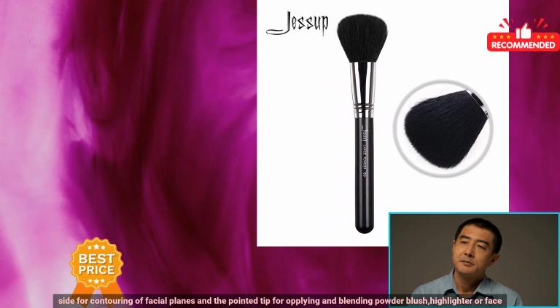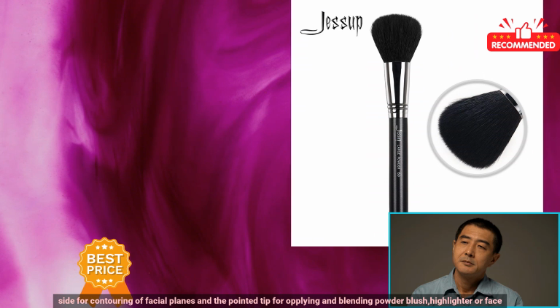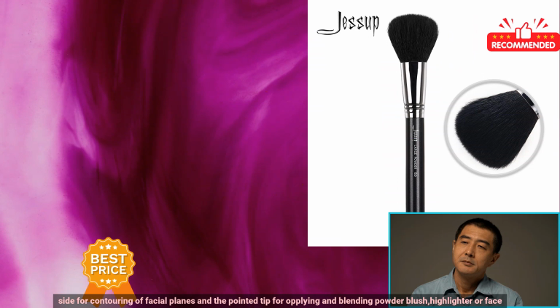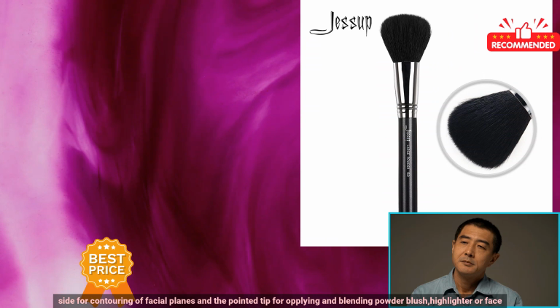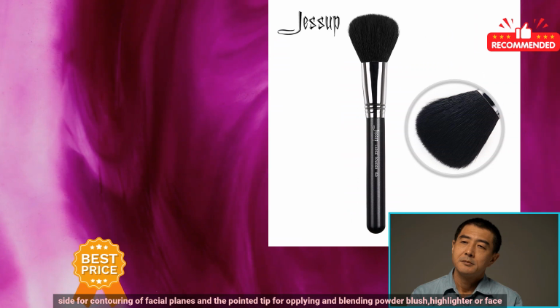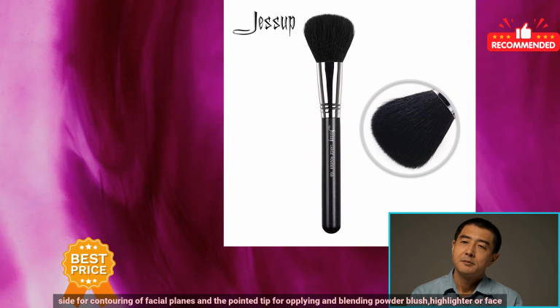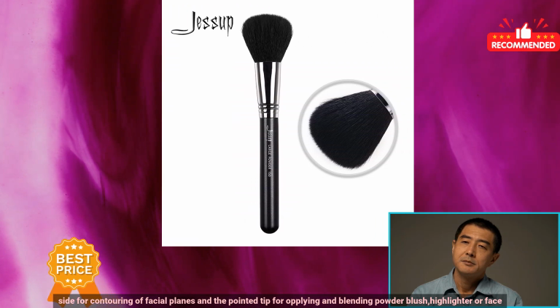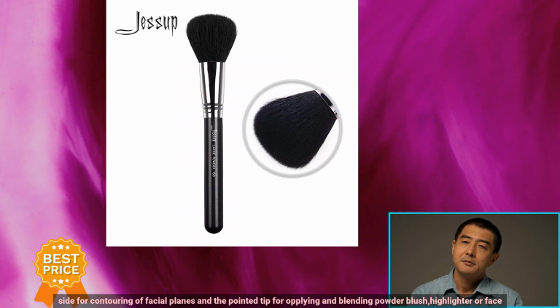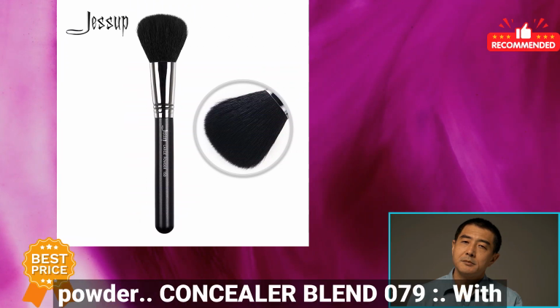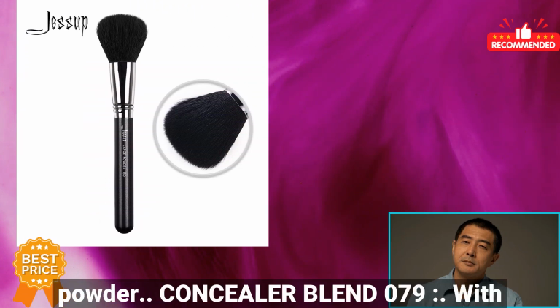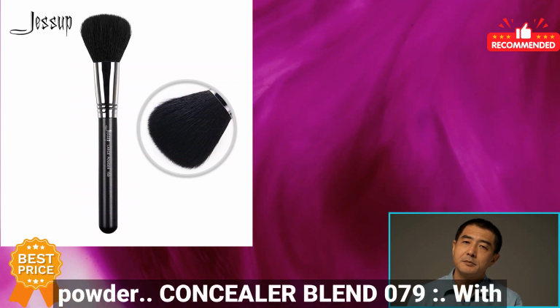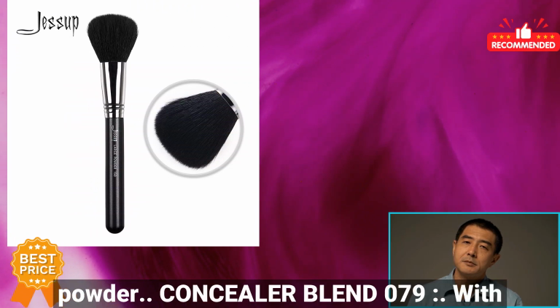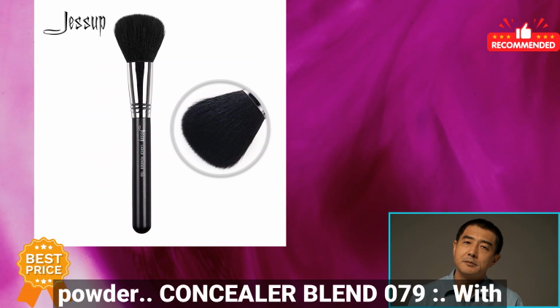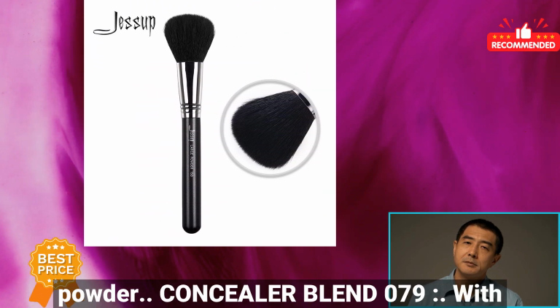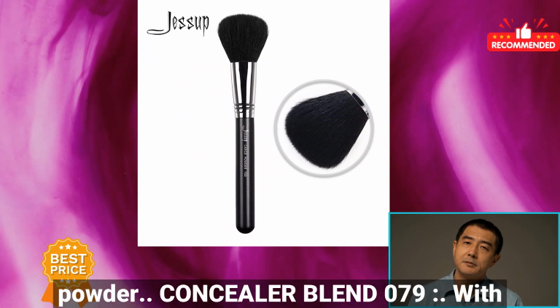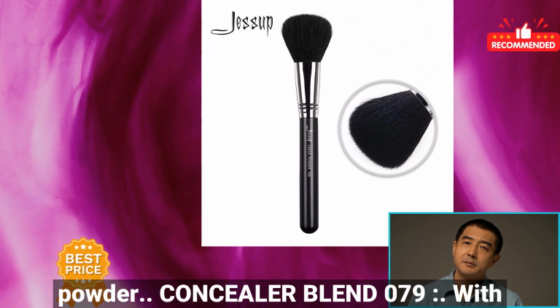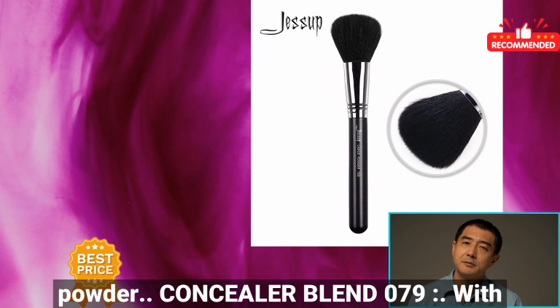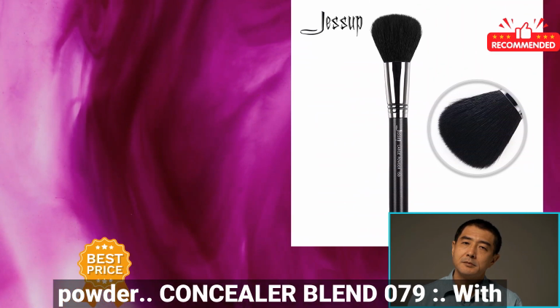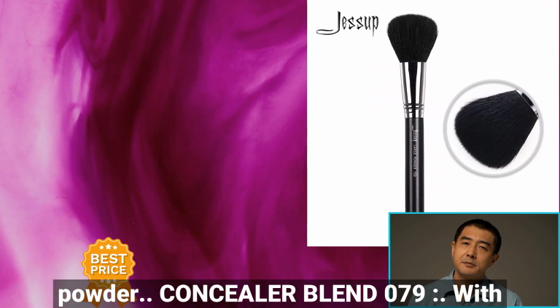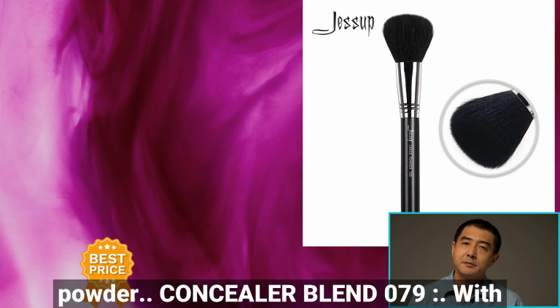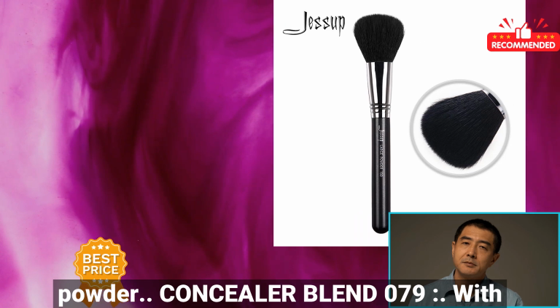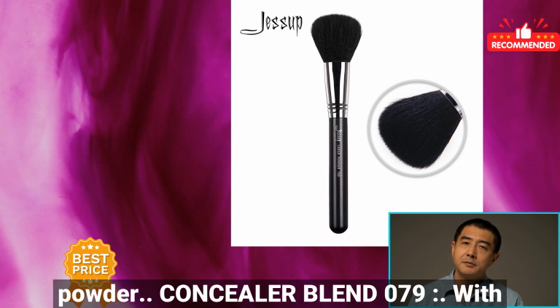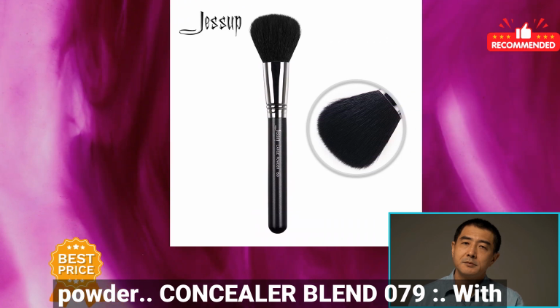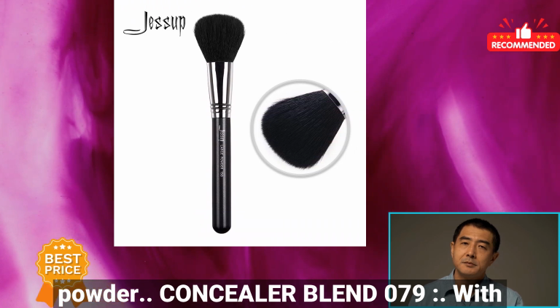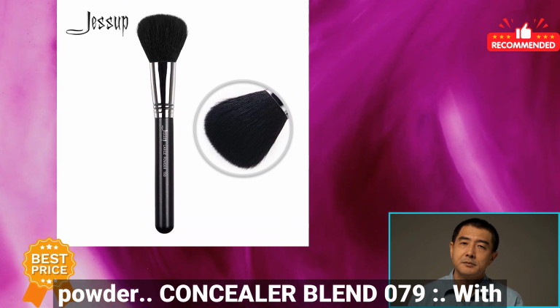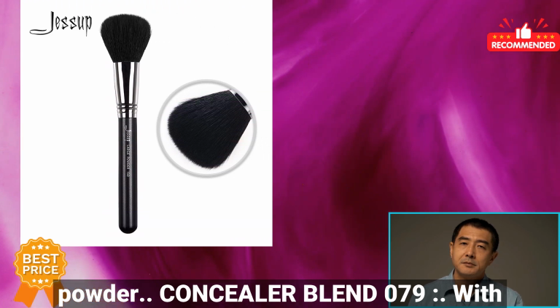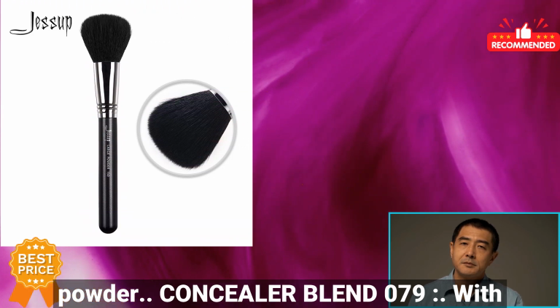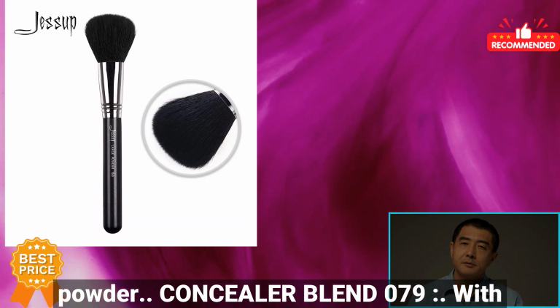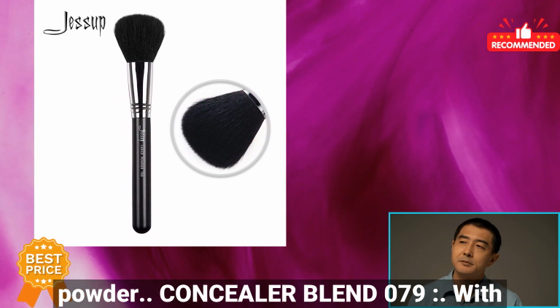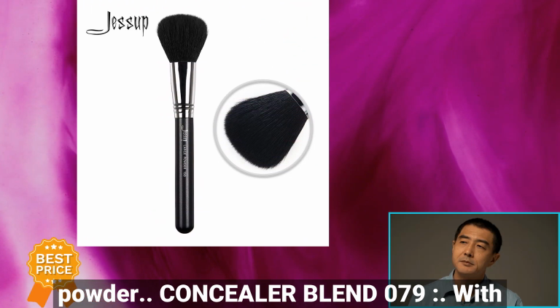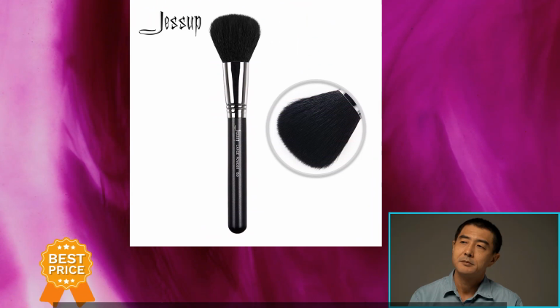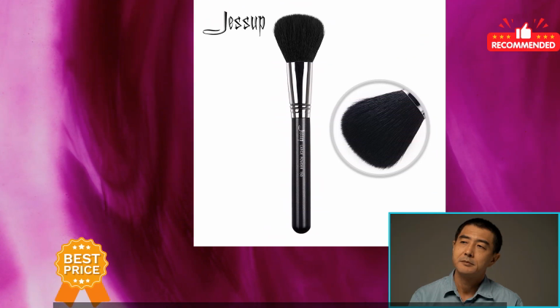Tapered Face 138. Use the chiseled side for contouring of facial planes and the pointed tip for applying and blending powder, blush, highlighter, or face powder.